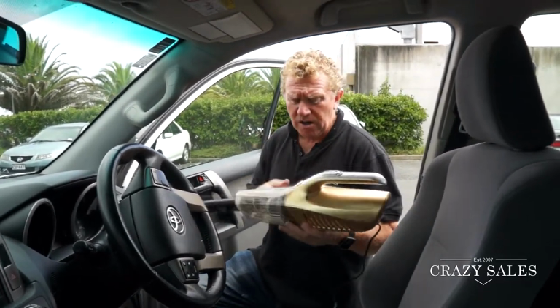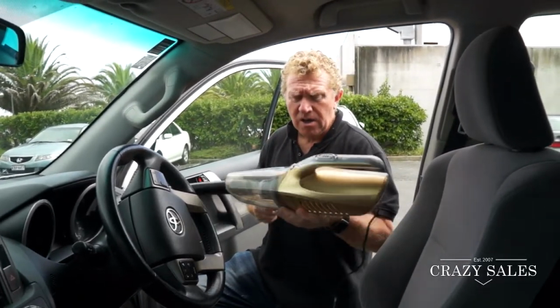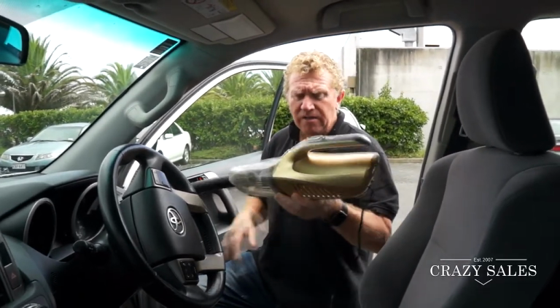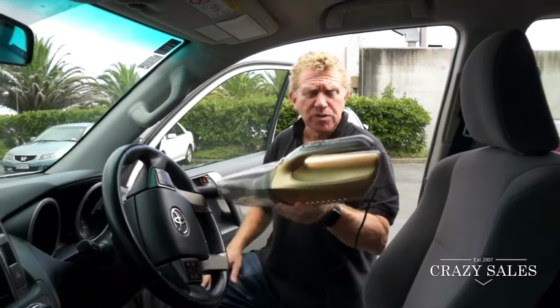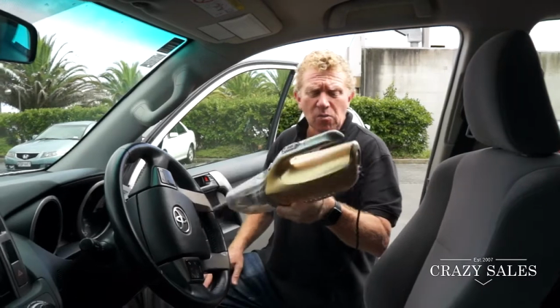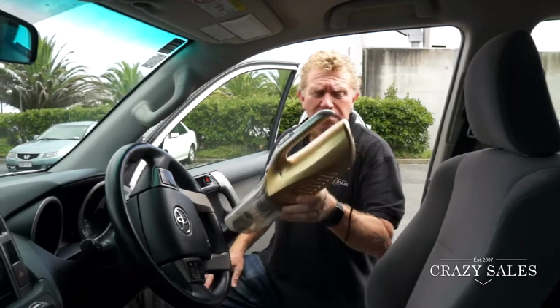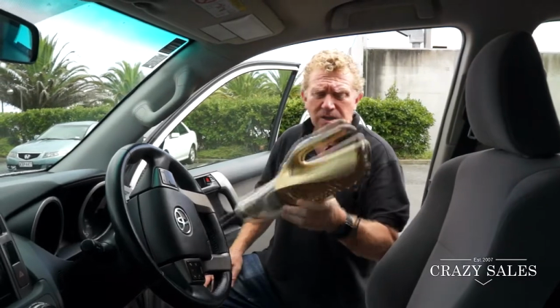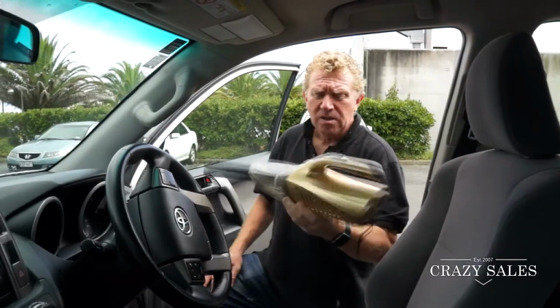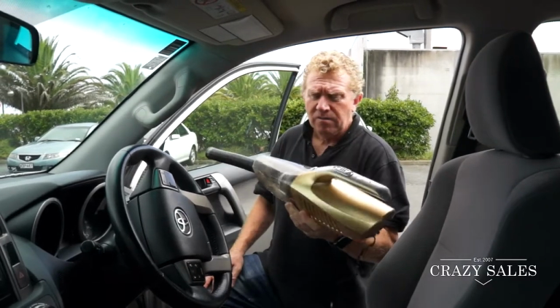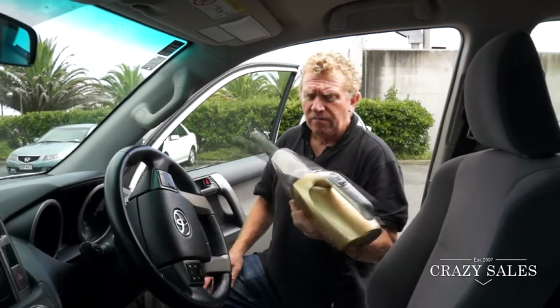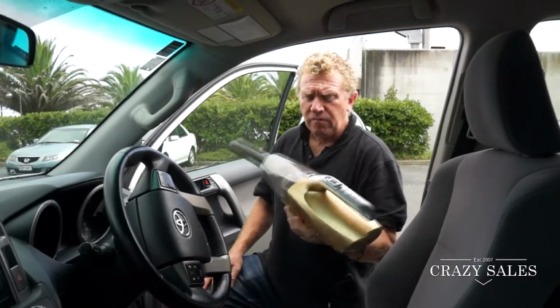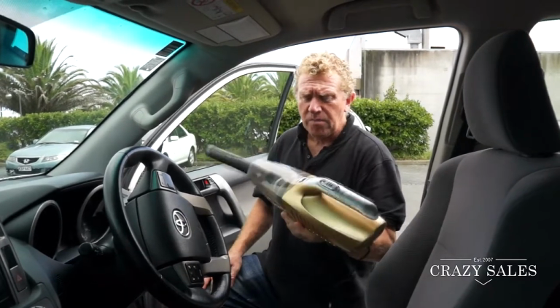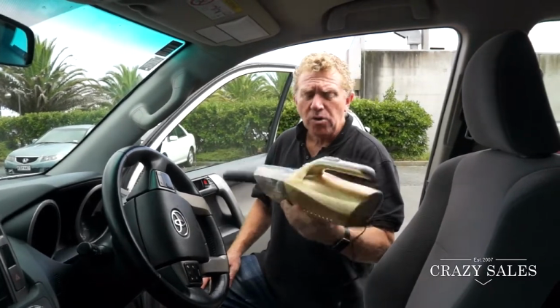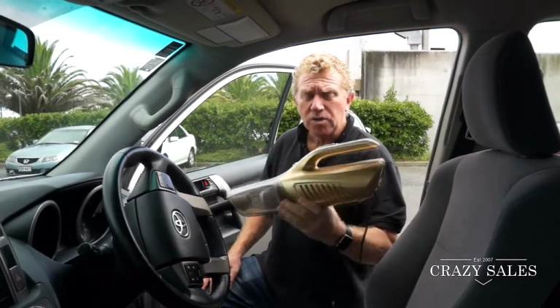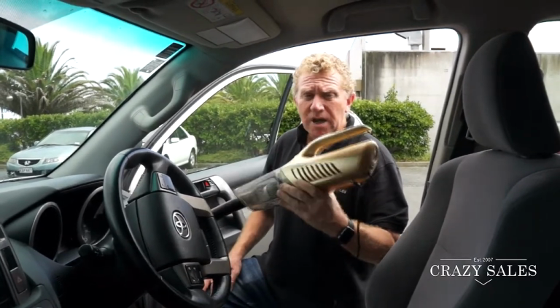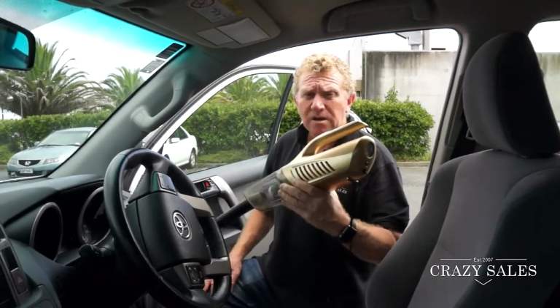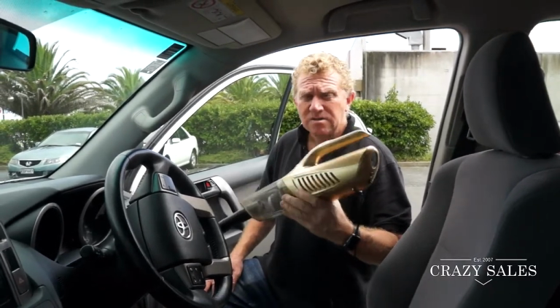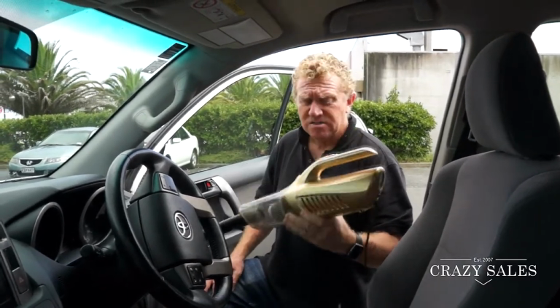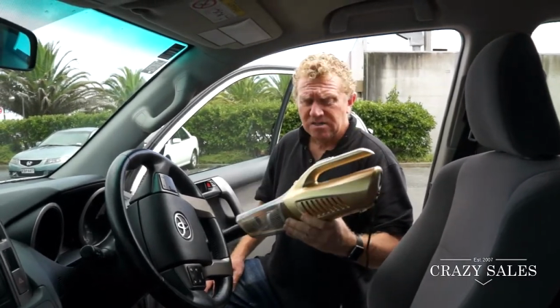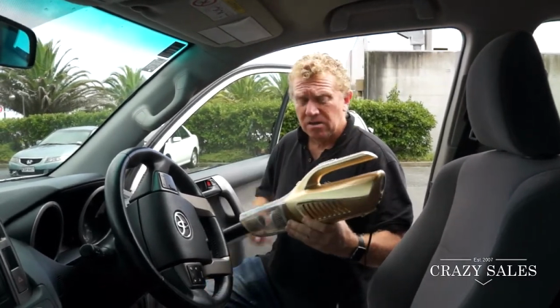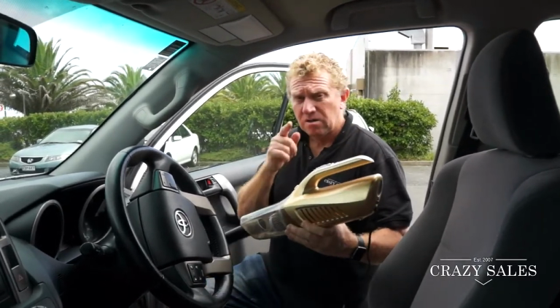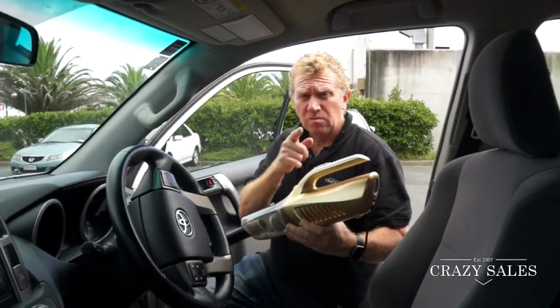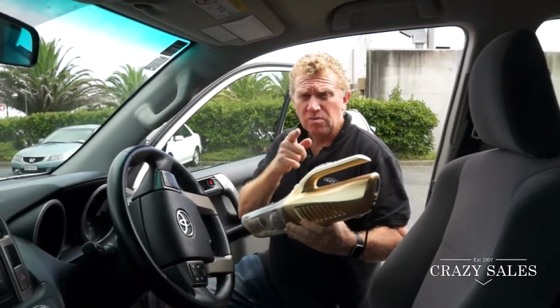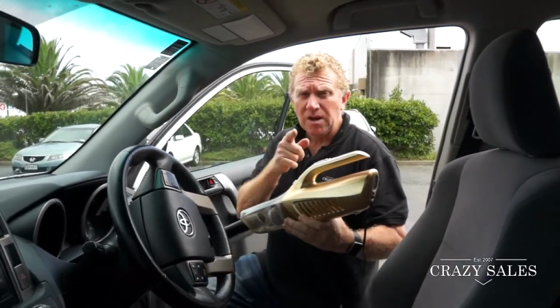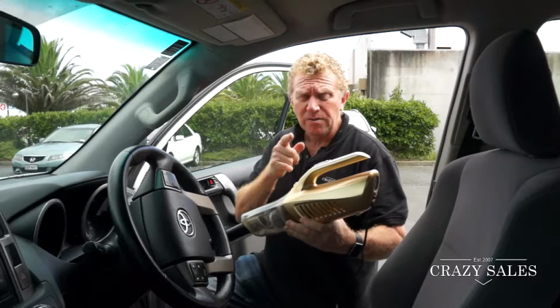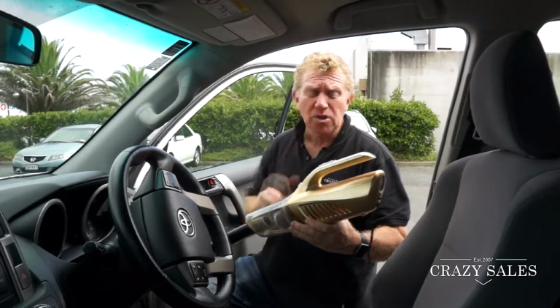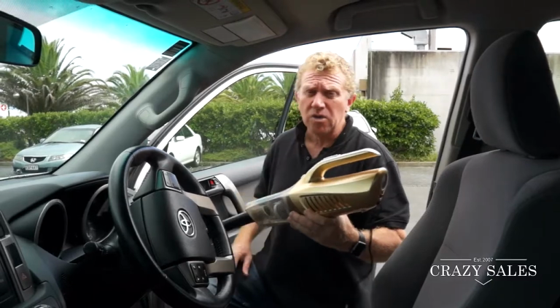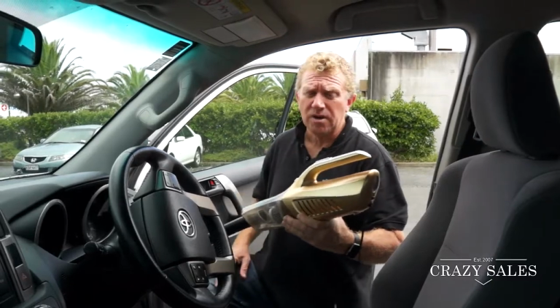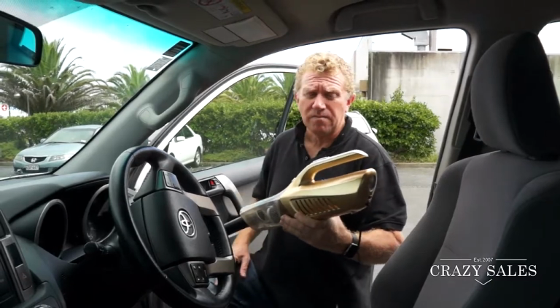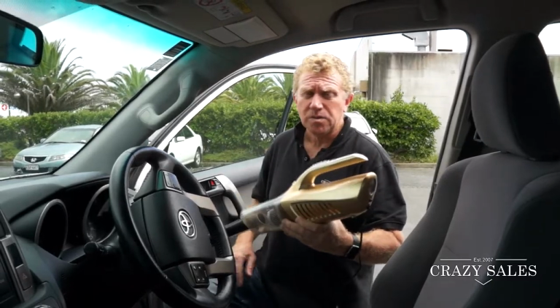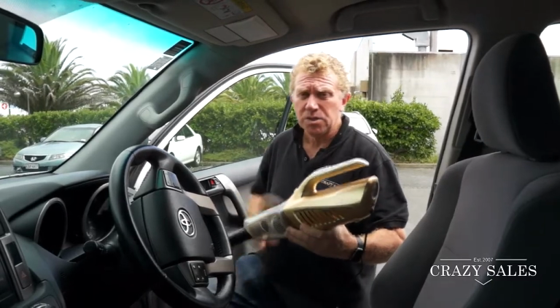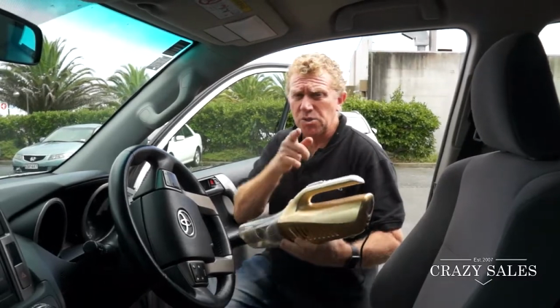So get yours at CrazySales — great little gift for someone for their boat or their car. Not many left, so get in quick. See you soon!